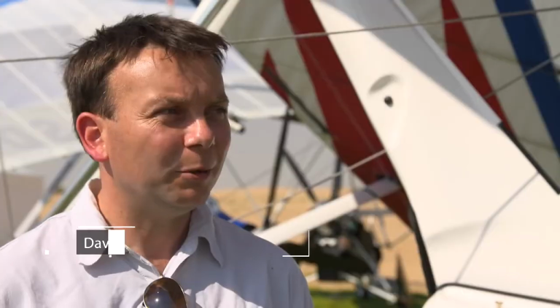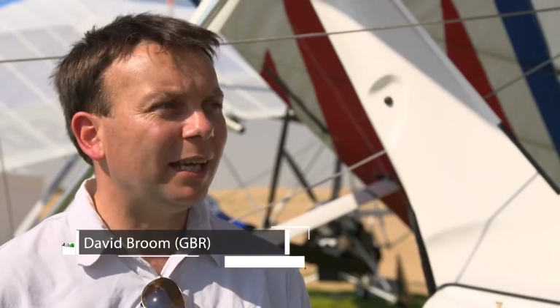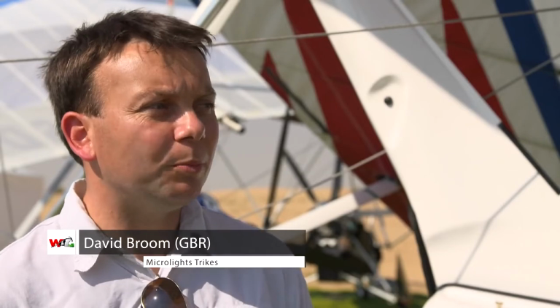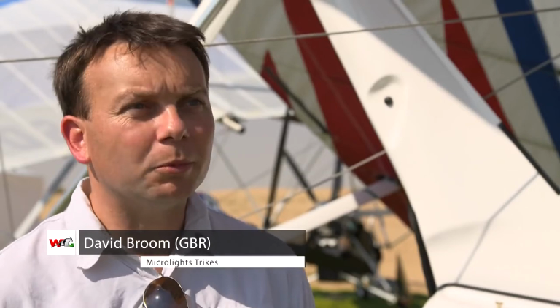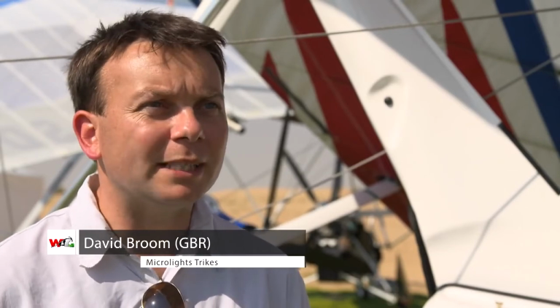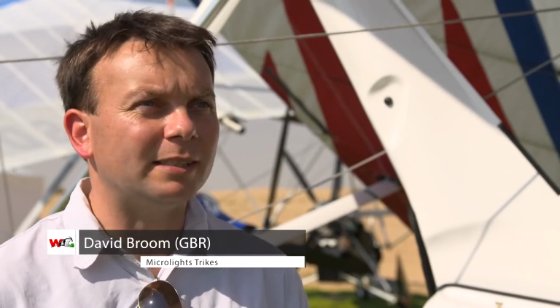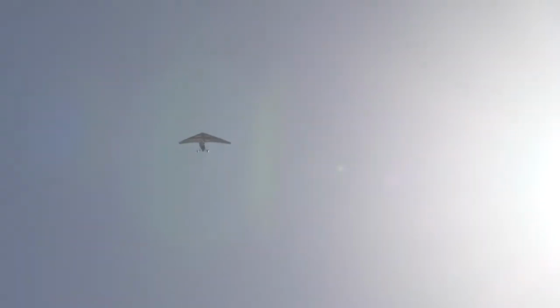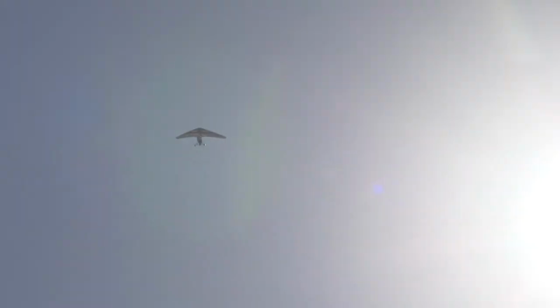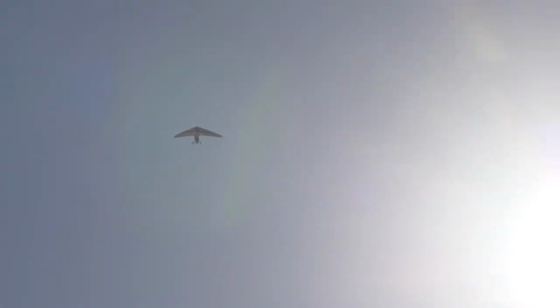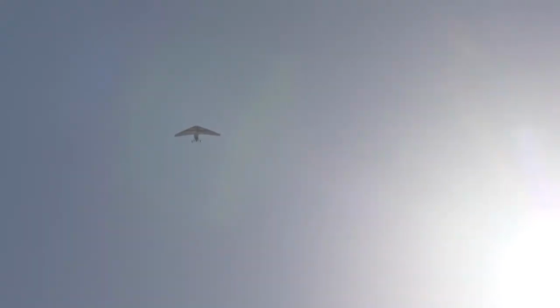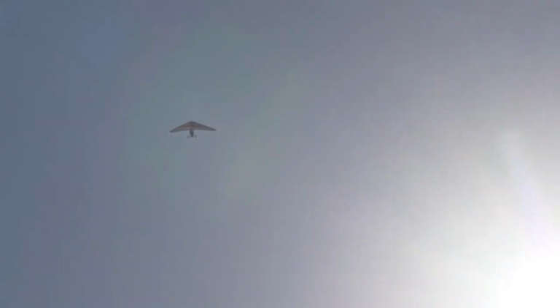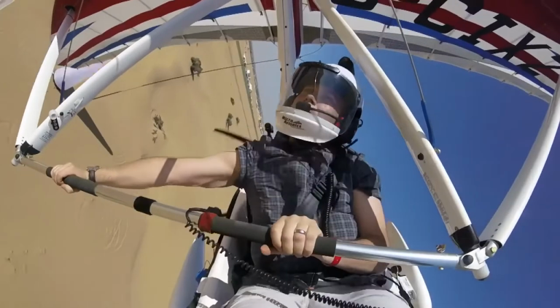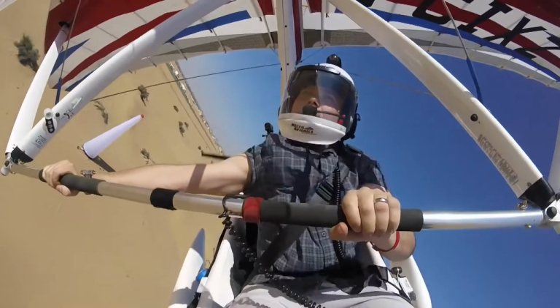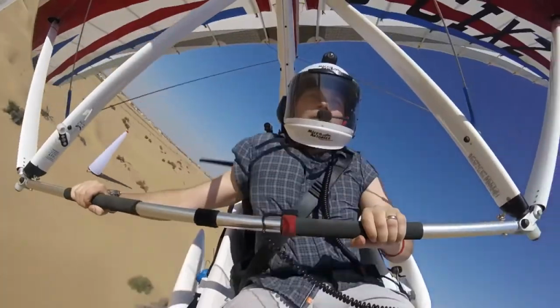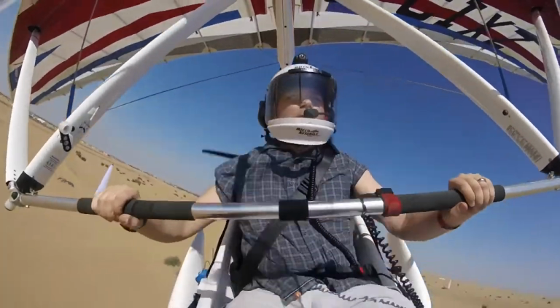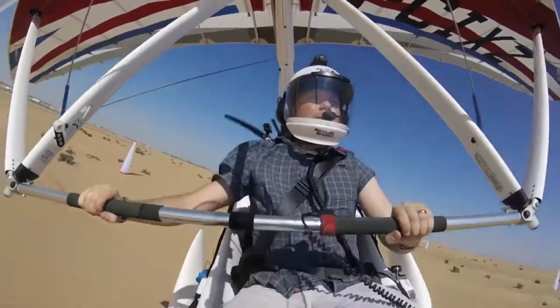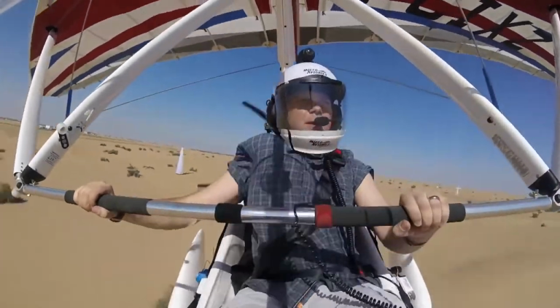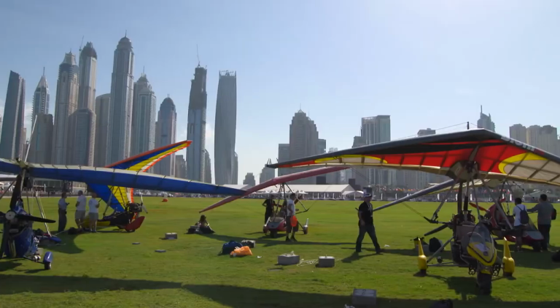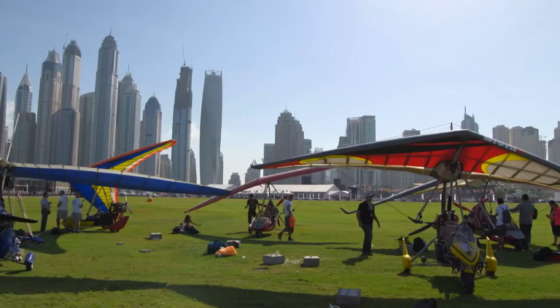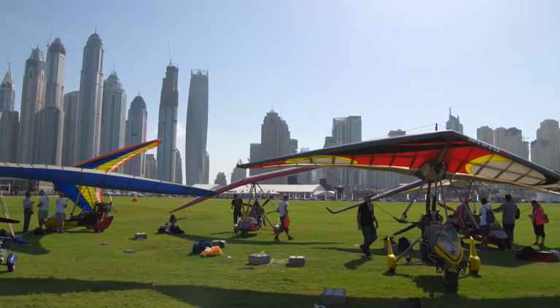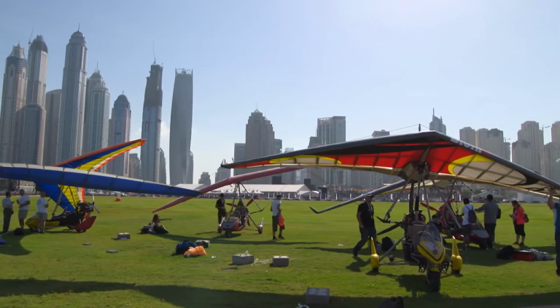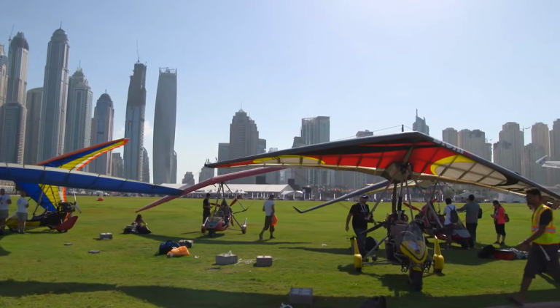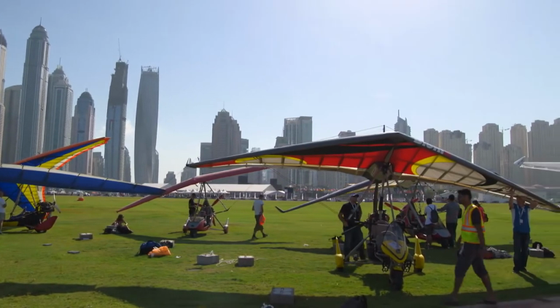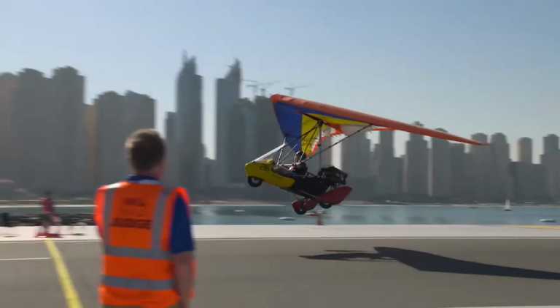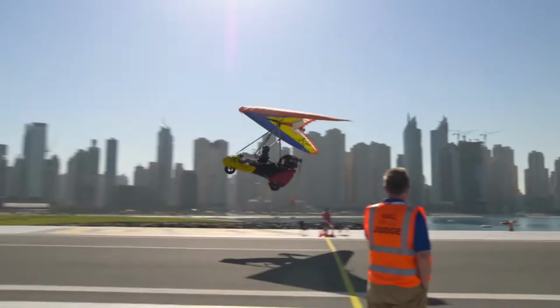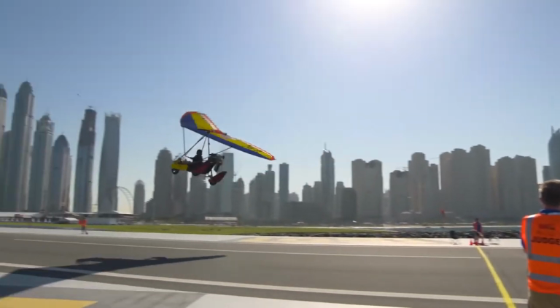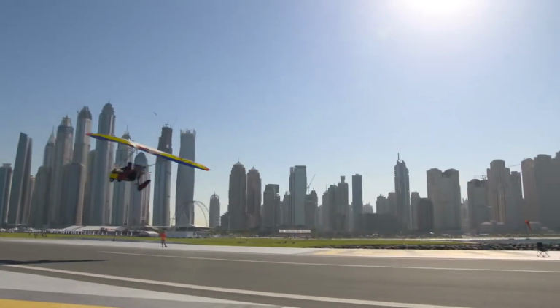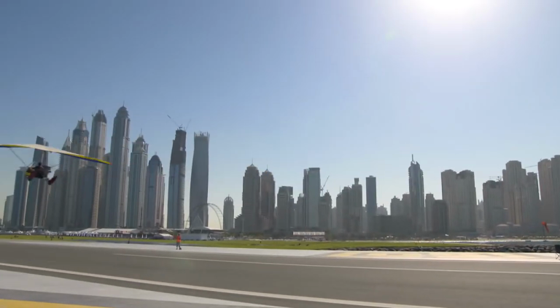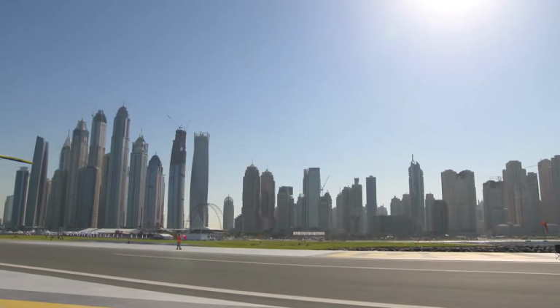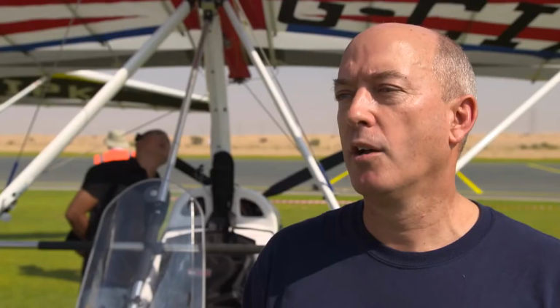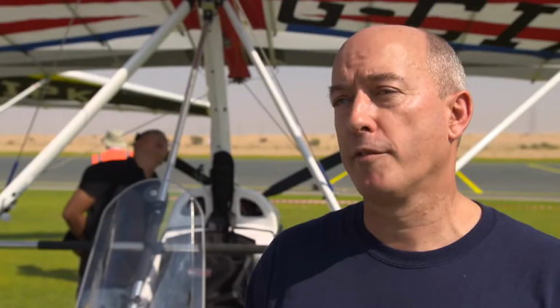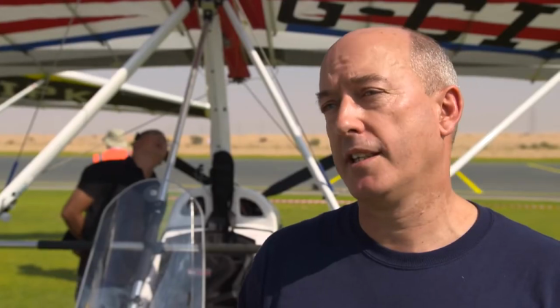Being out in the open on a flex wing is like nothing else really. You've got the wind in the face. The nice thing about the competition is we have four flights that will count — three at the Palm, which we're looking forward to with a skyscraper backdrop, and one from the desert here.